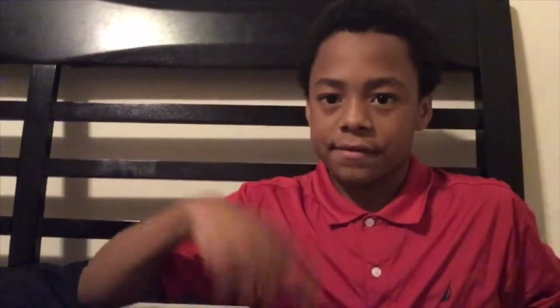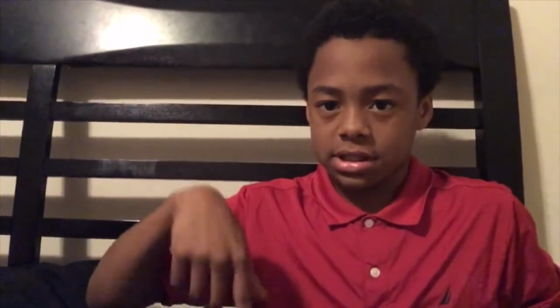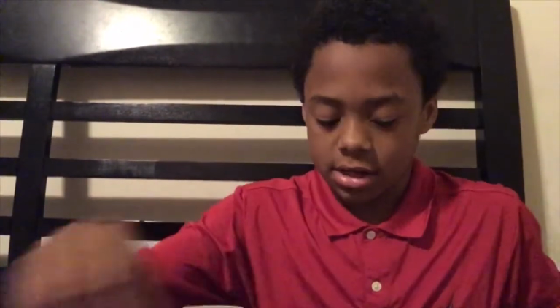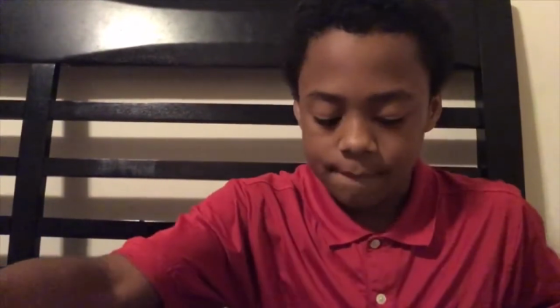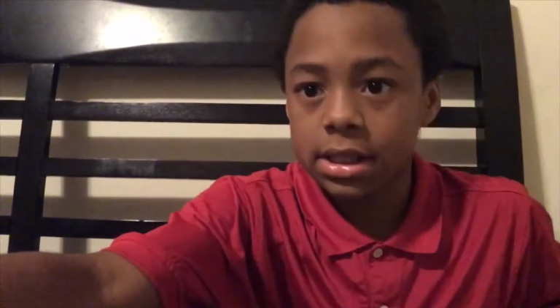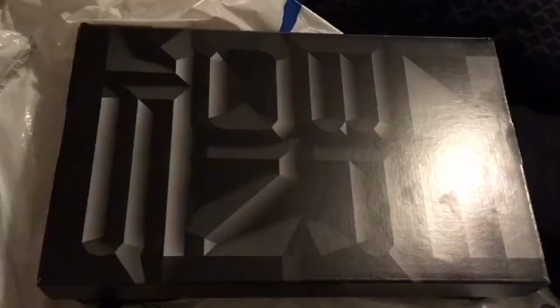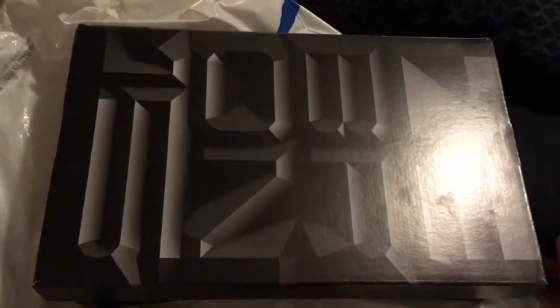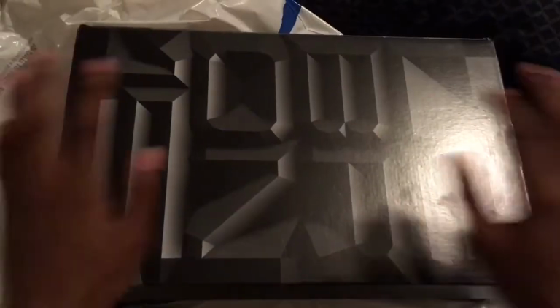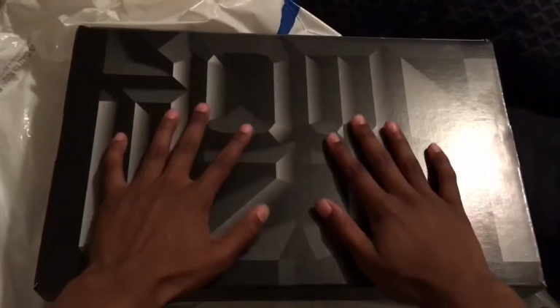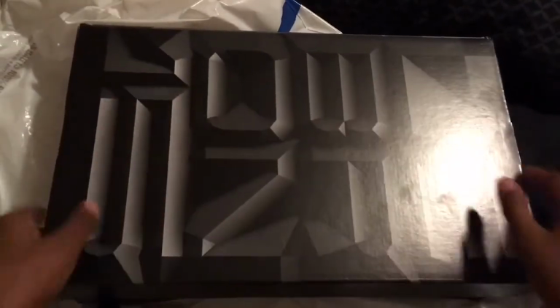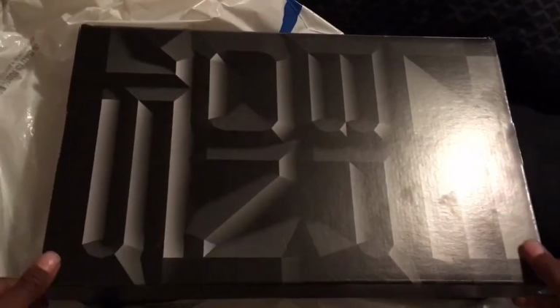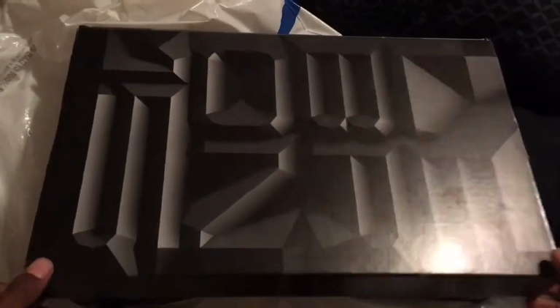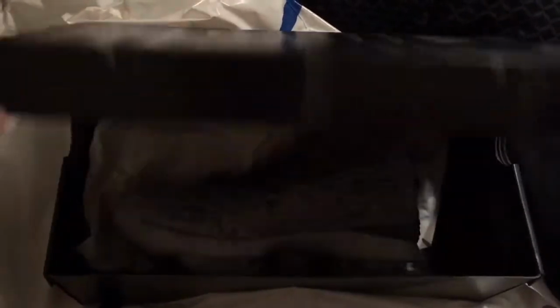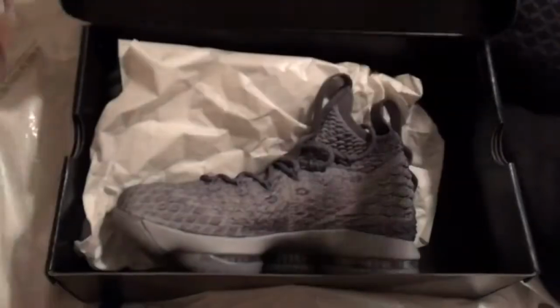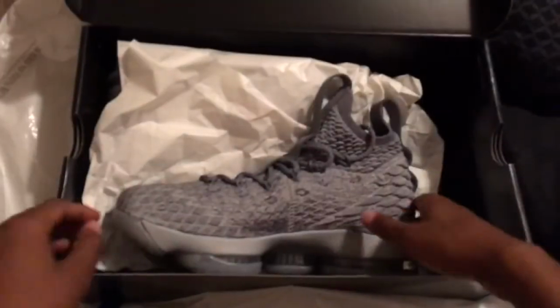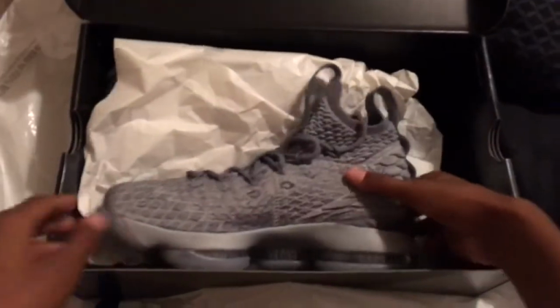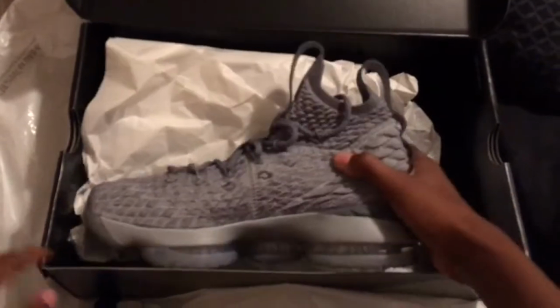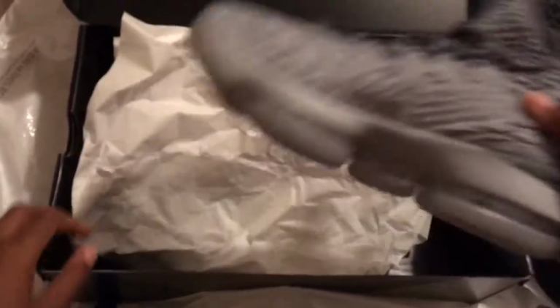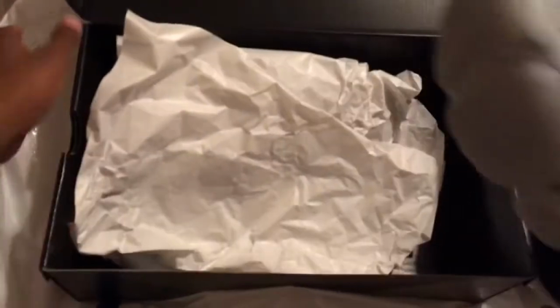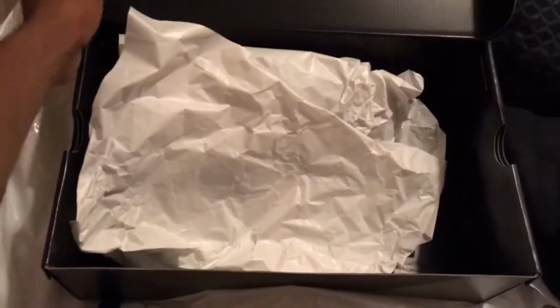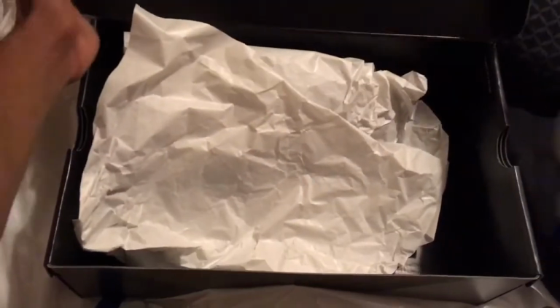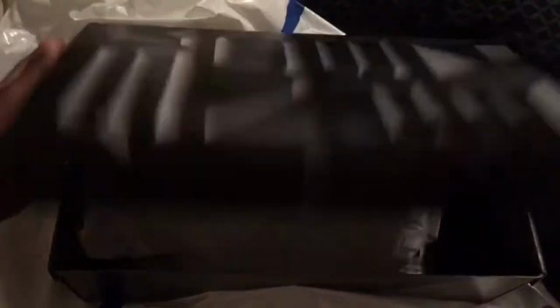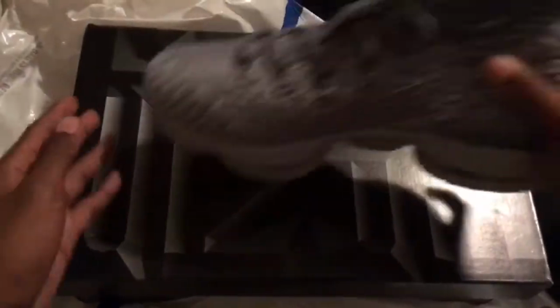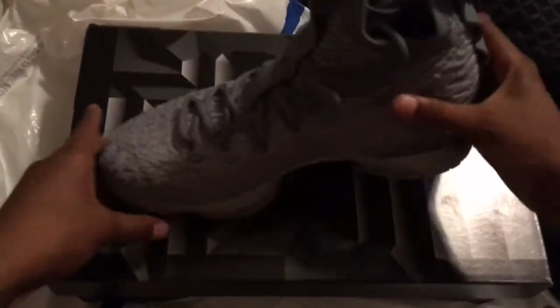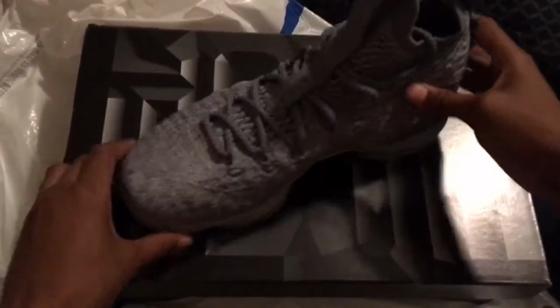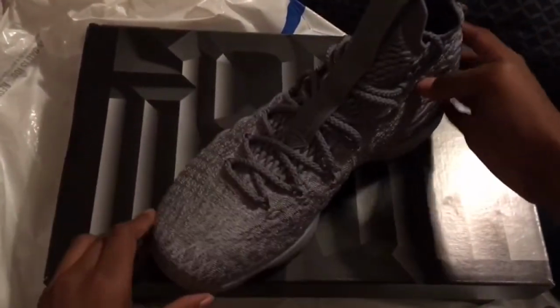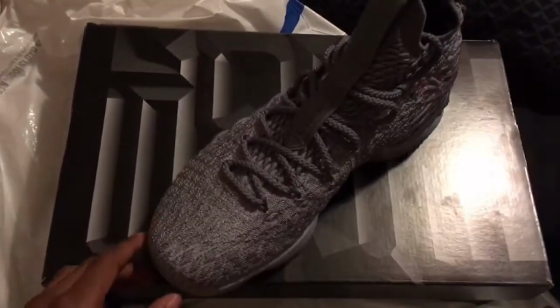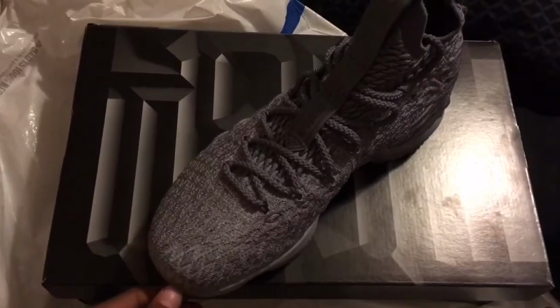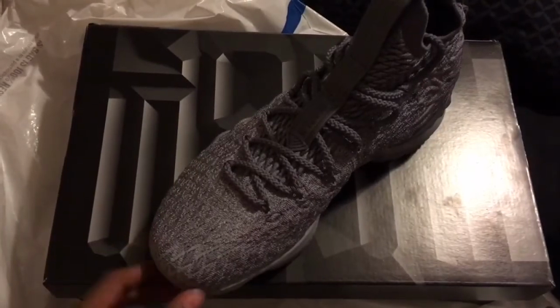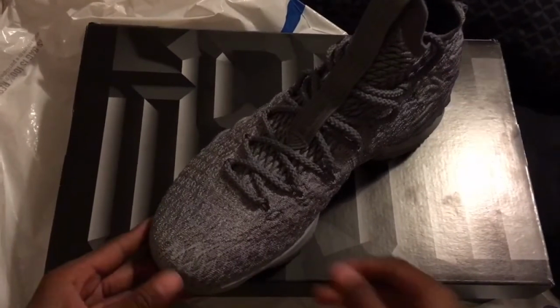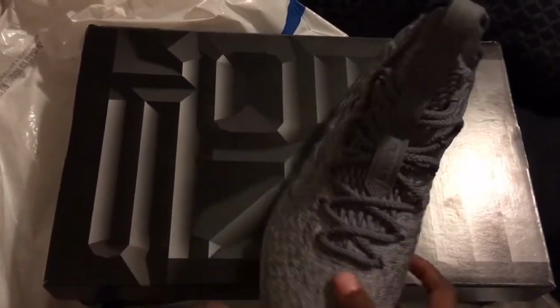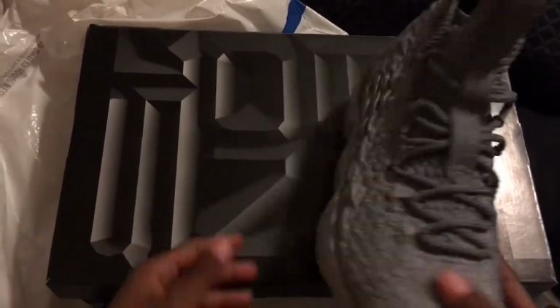Okay guys, I'm about to do it right now. So these are my new basketball shoes — LeBron 15s. Yeah, these are my new basketball shoes right here.